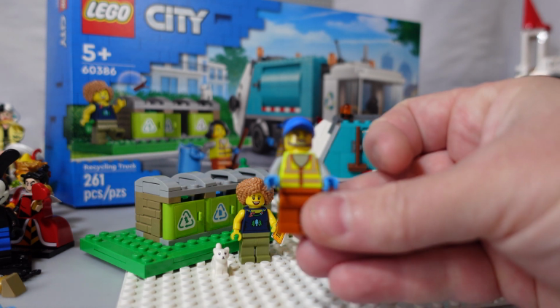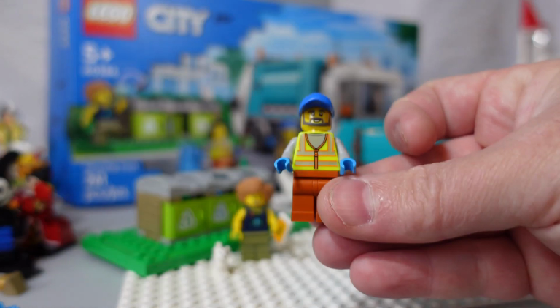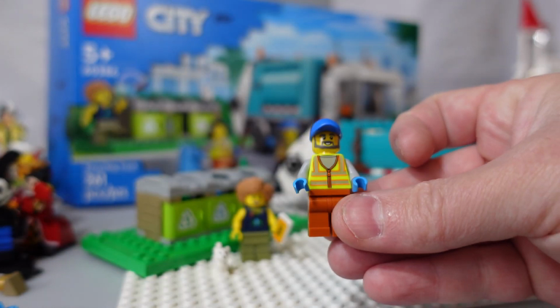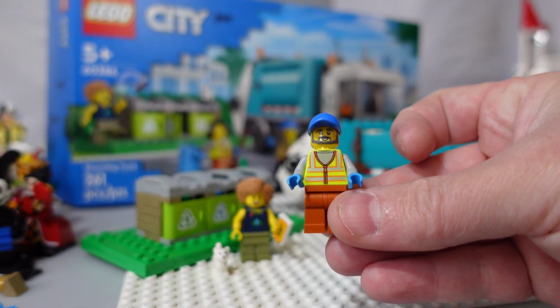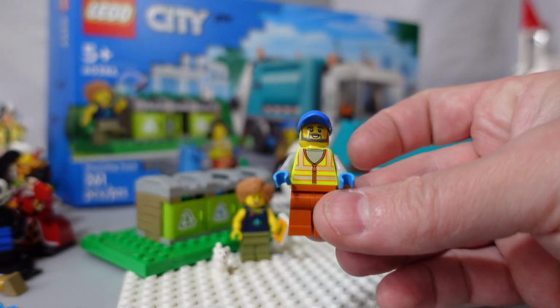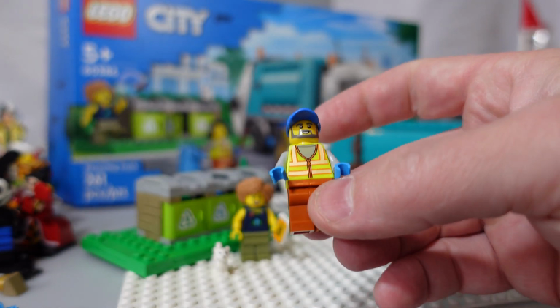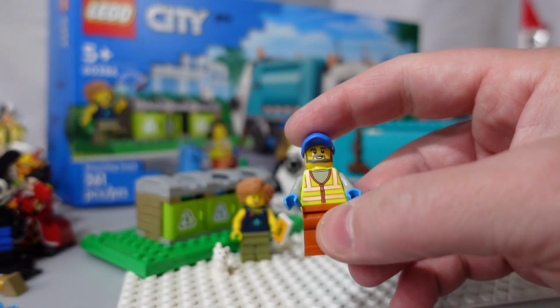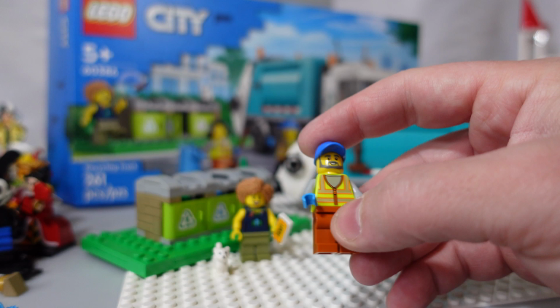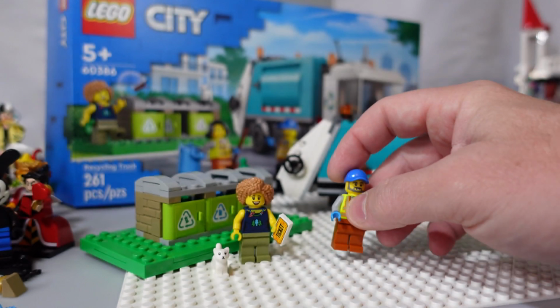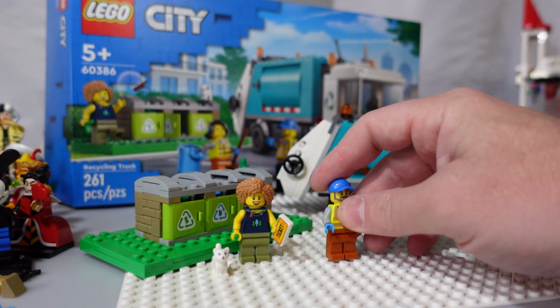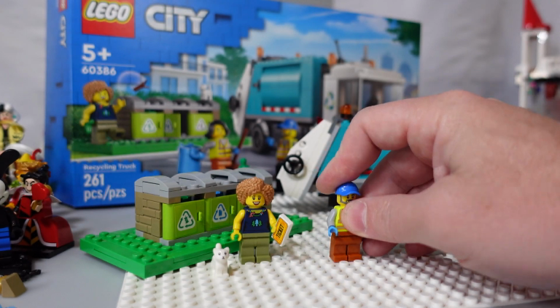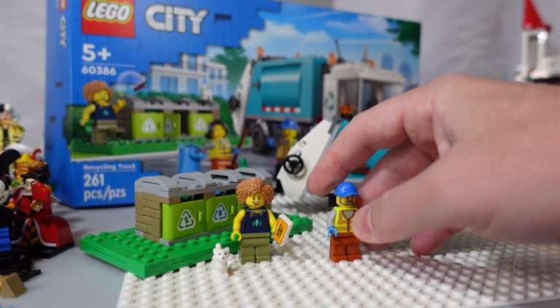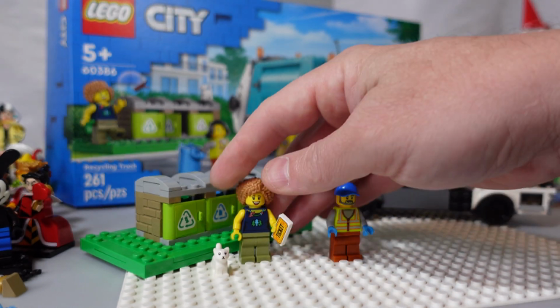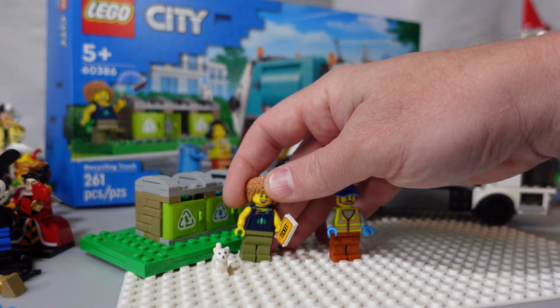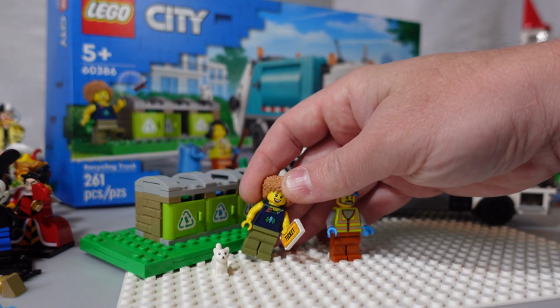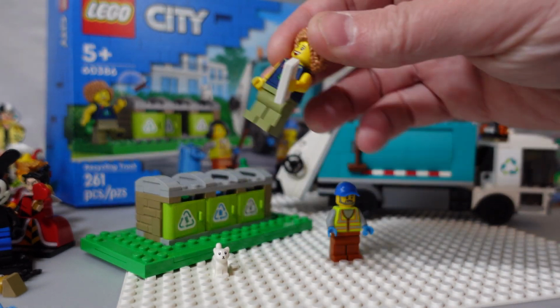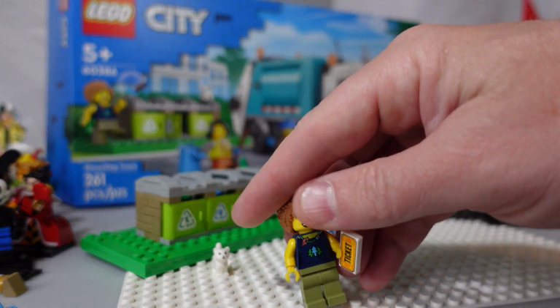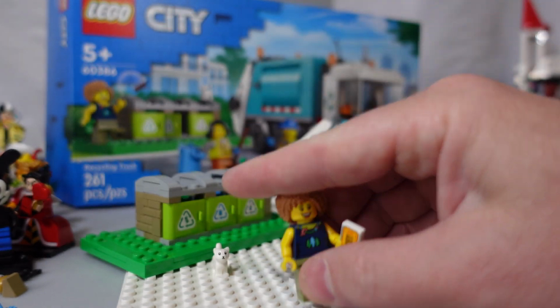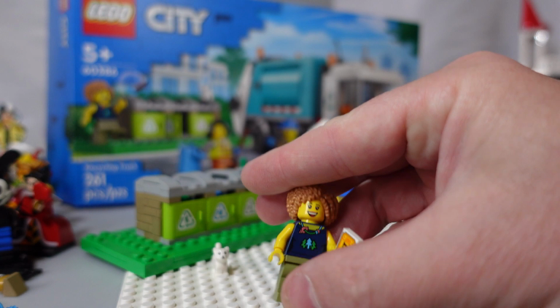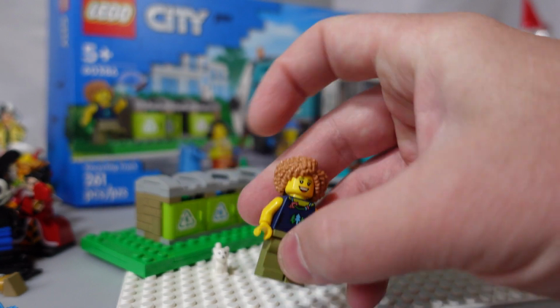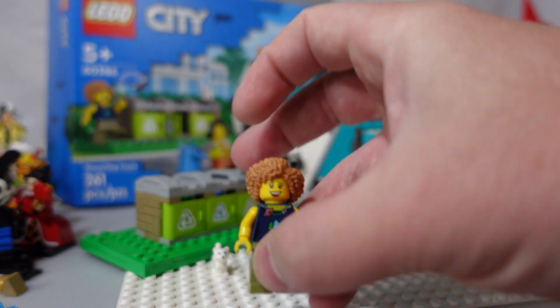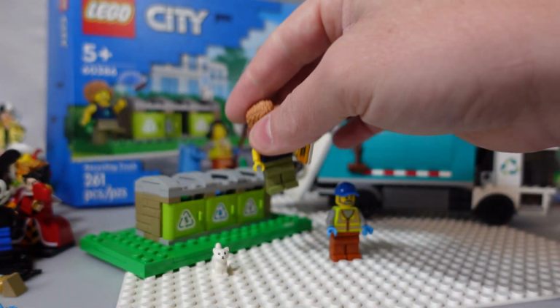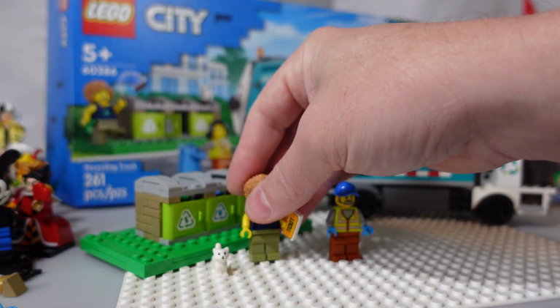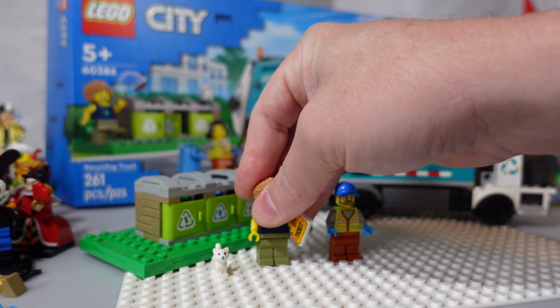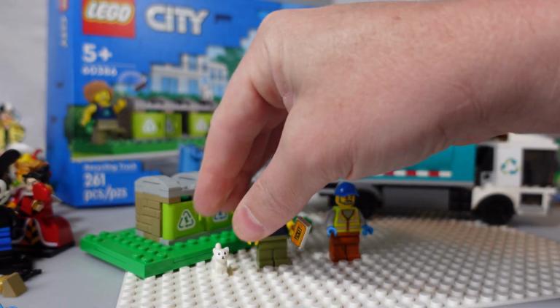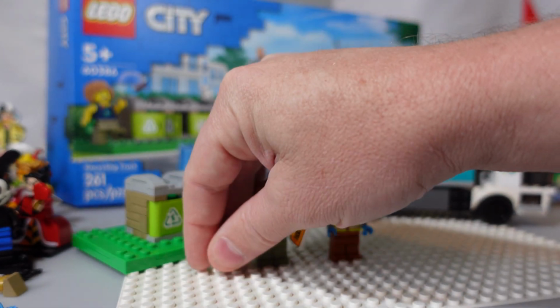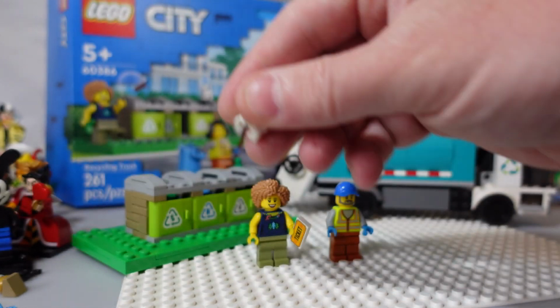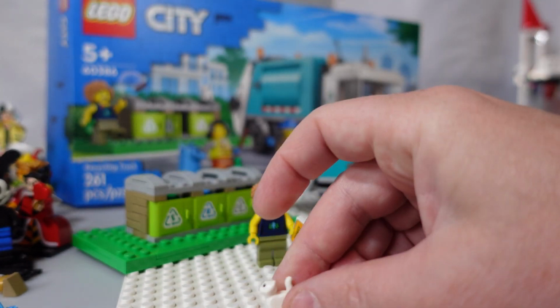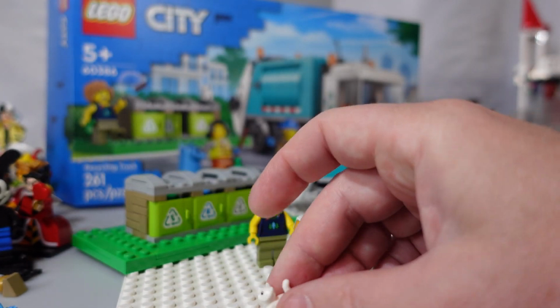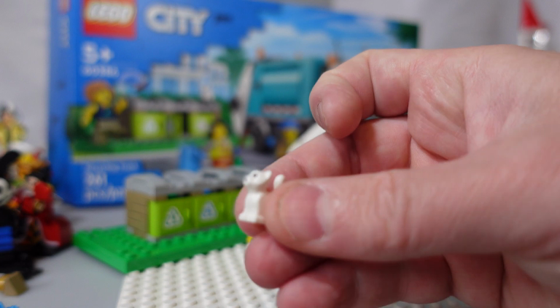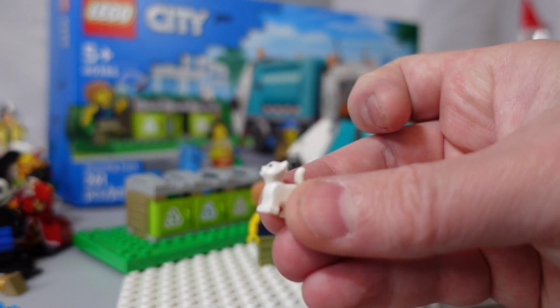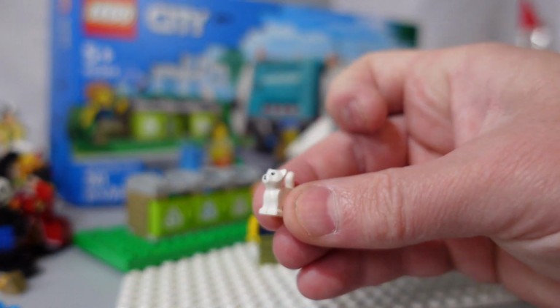It's a Recycling Truck Driver — just a normal person — and it came with a little cap. It's kinda cute.